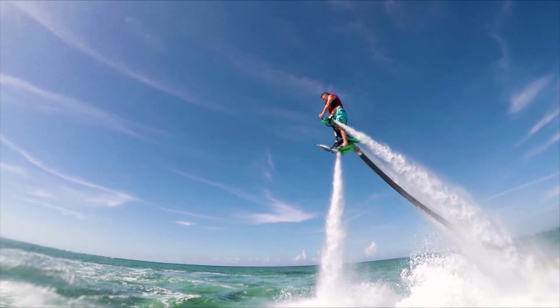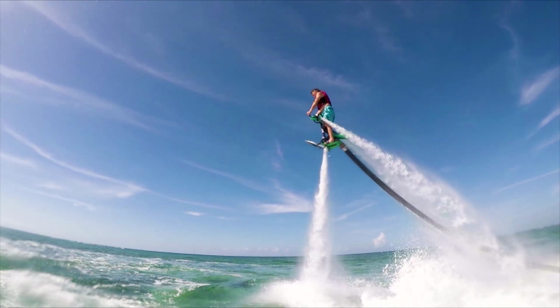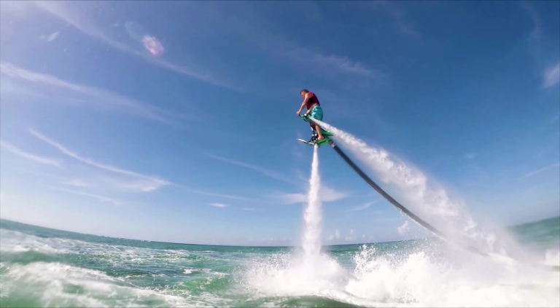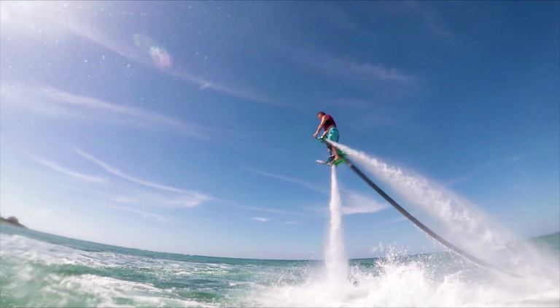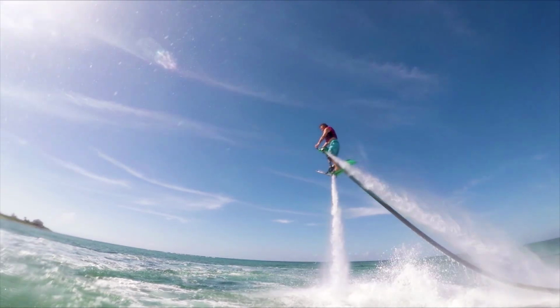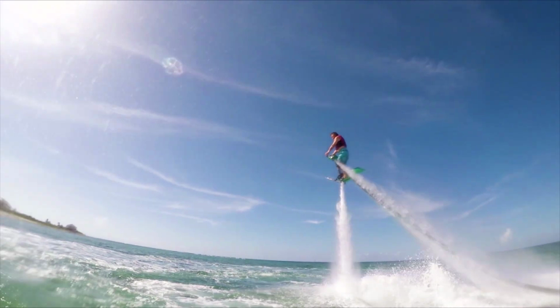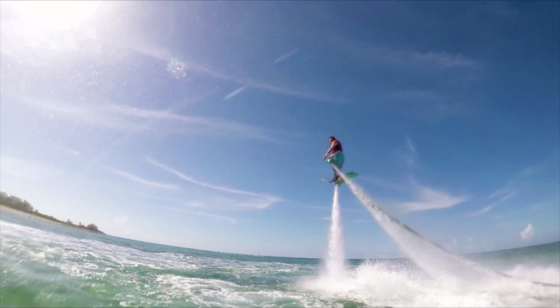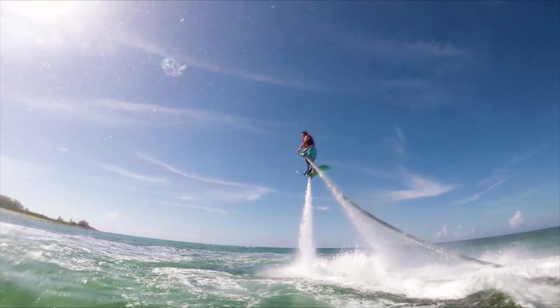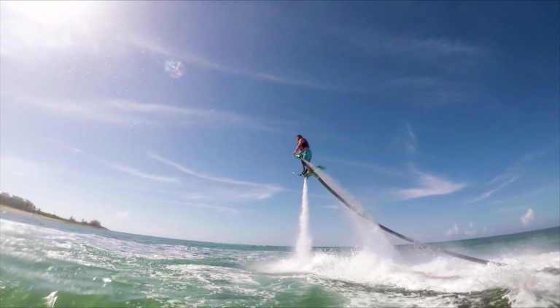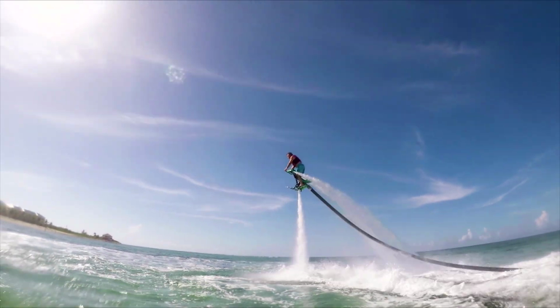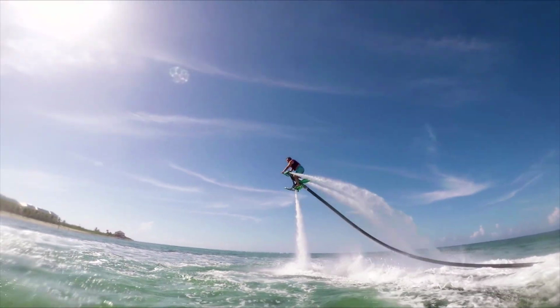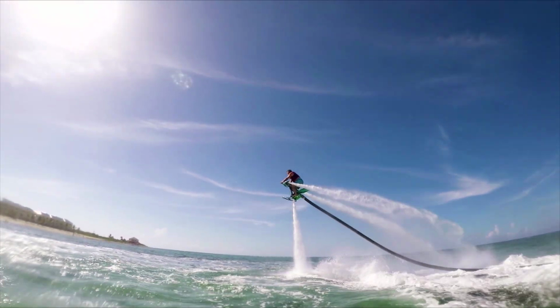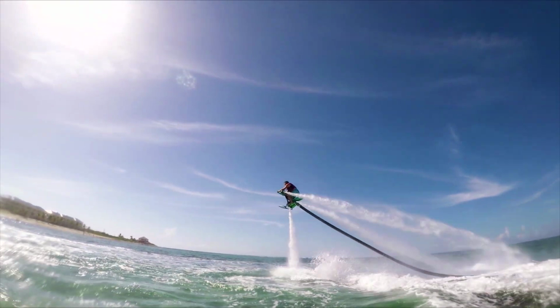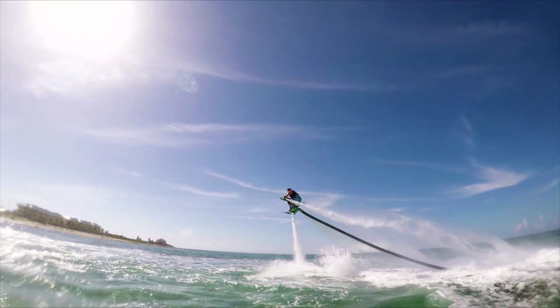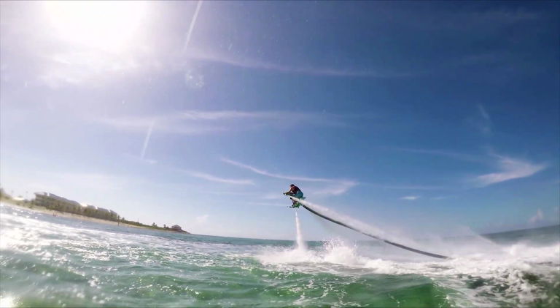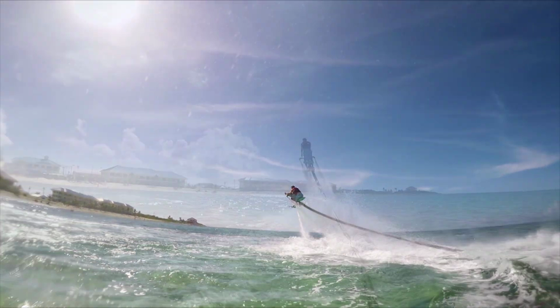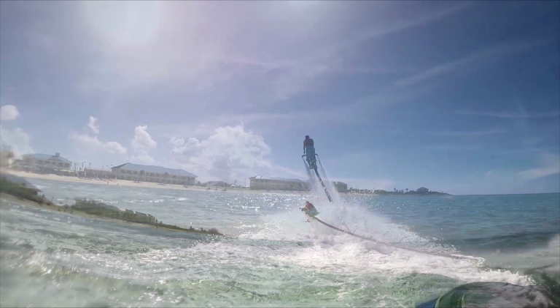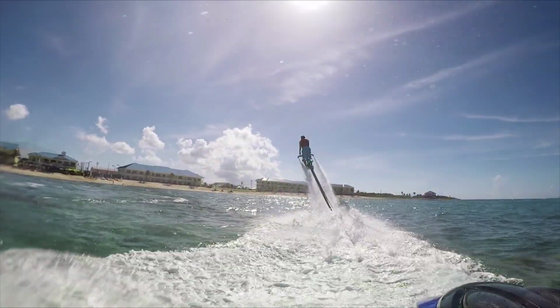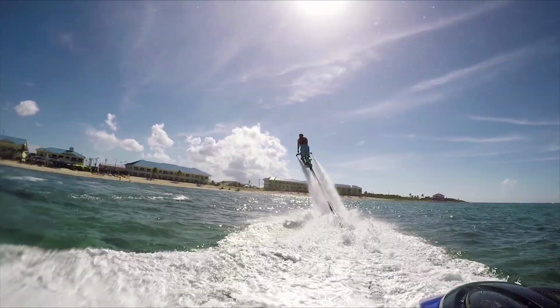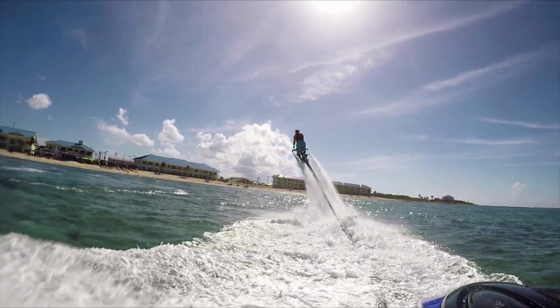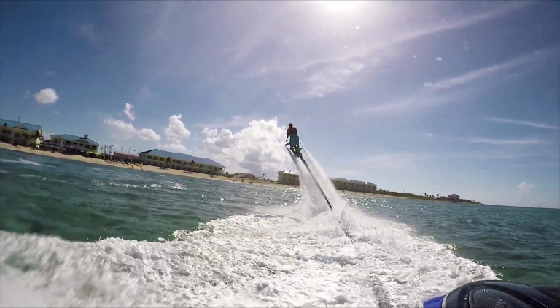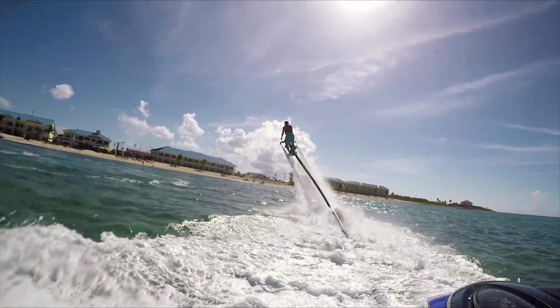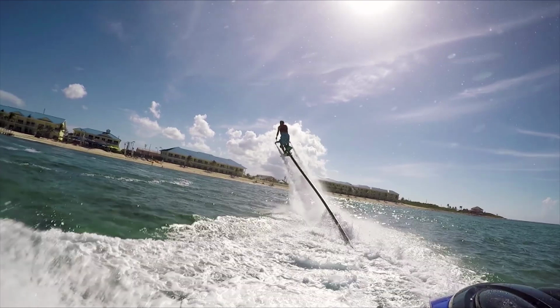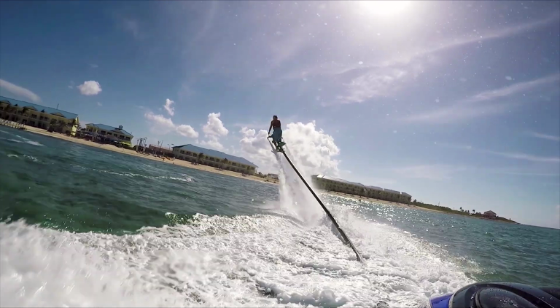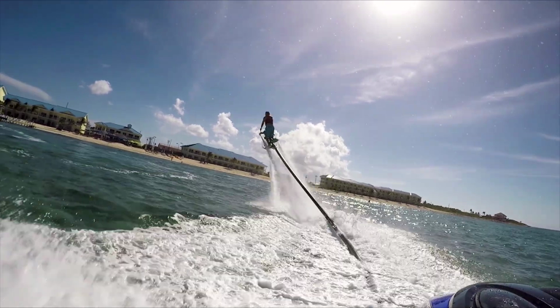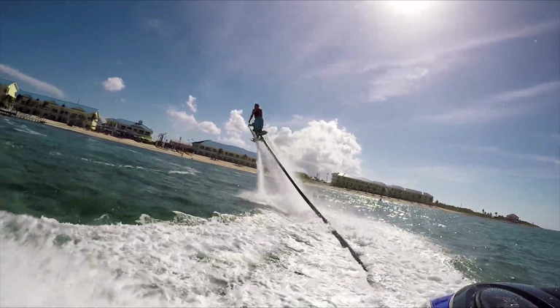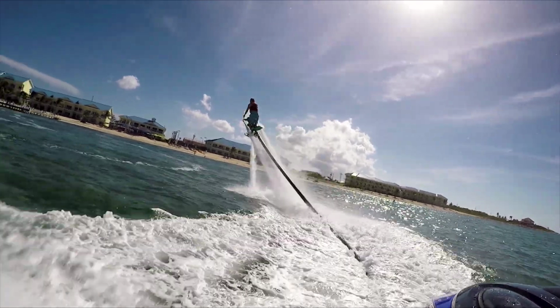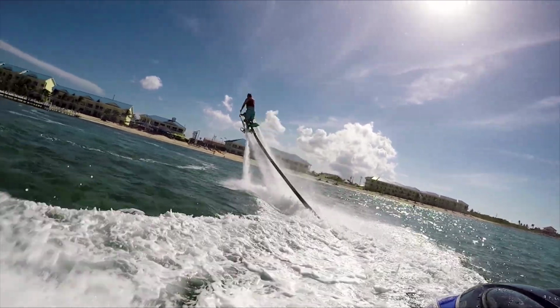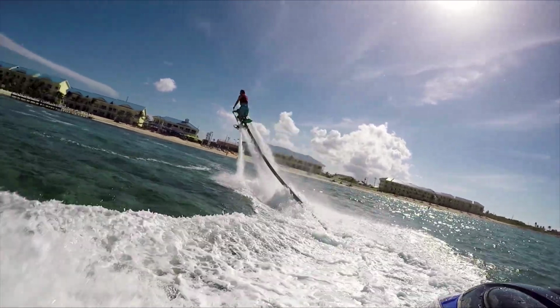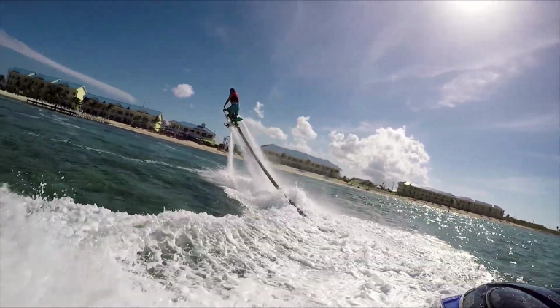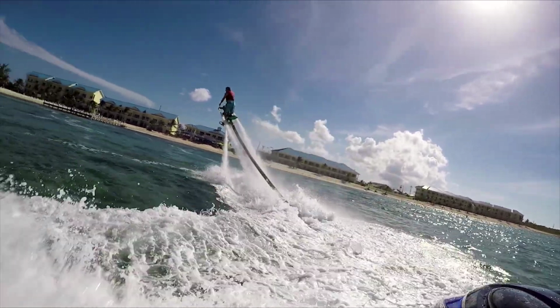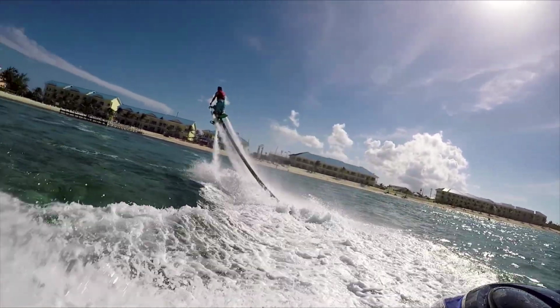We operate our flights from our location at Colliers Point, which is on the northeast side of the island, just a few minutes away from both the Wyndham Reef Resort and Lawrence.